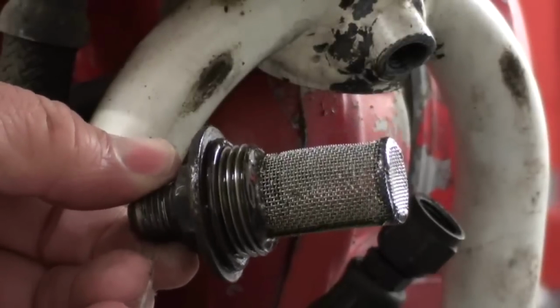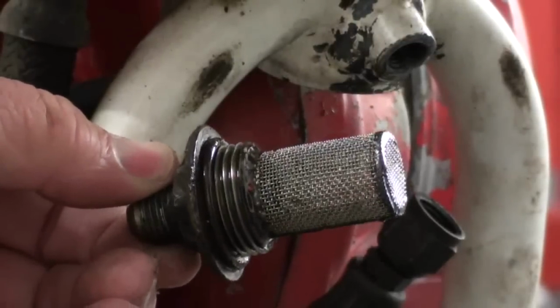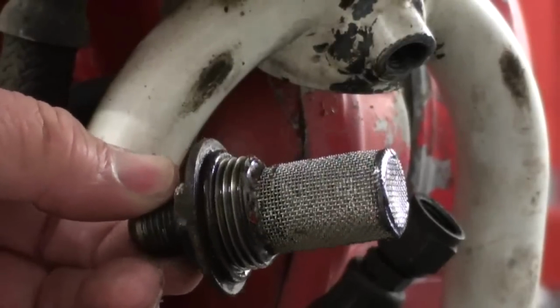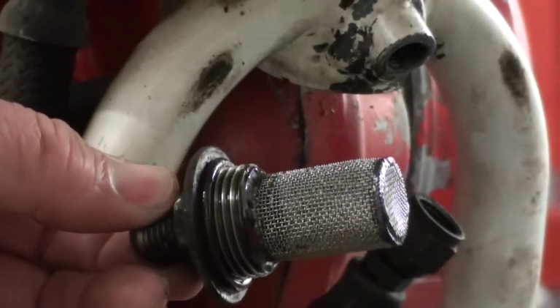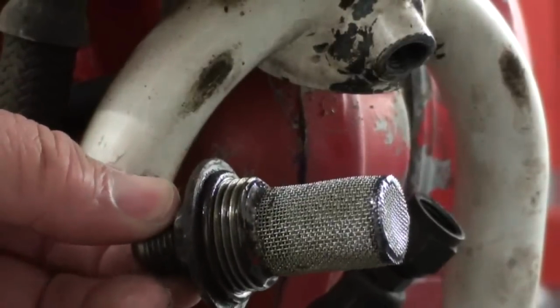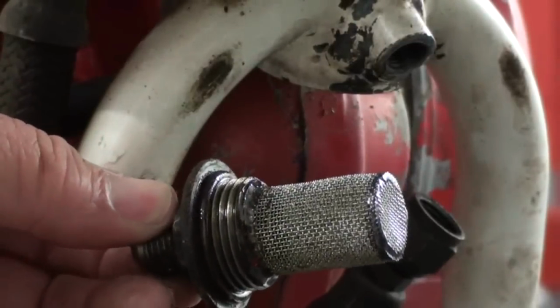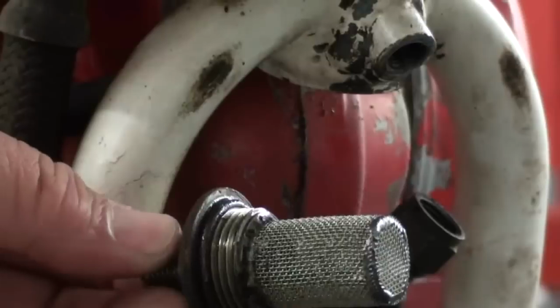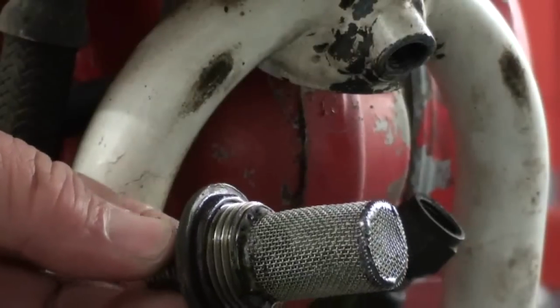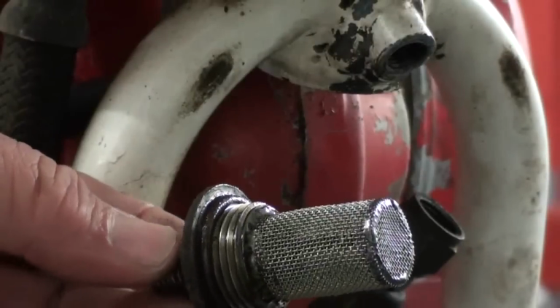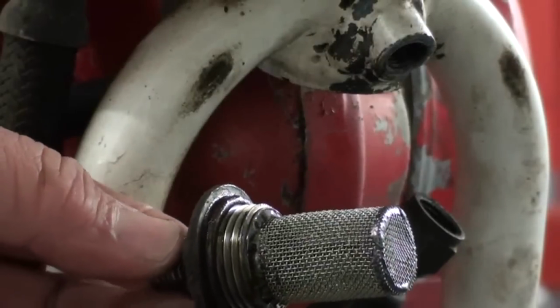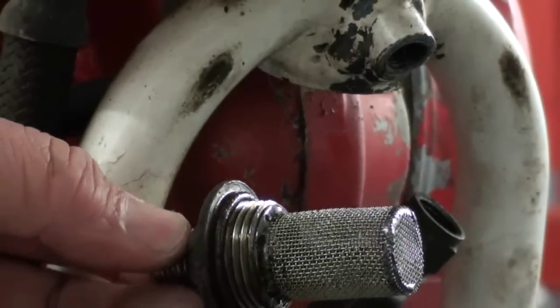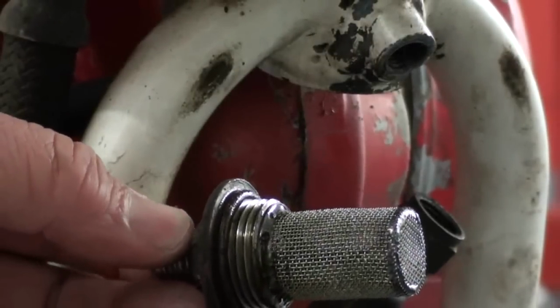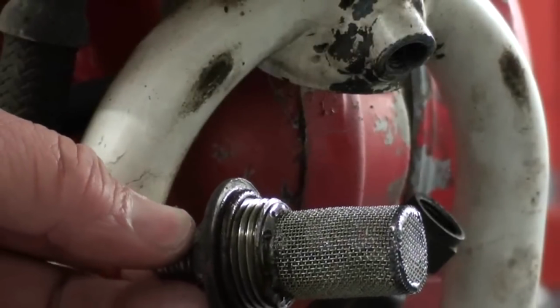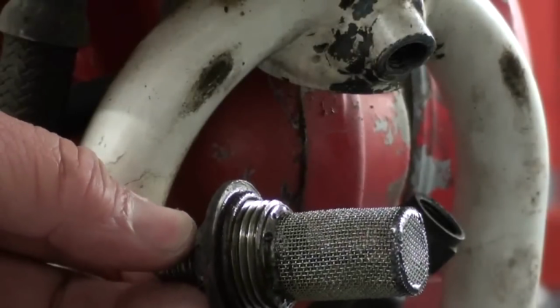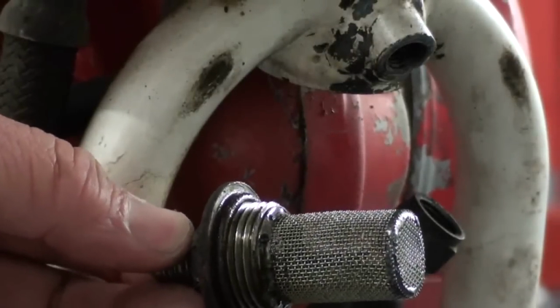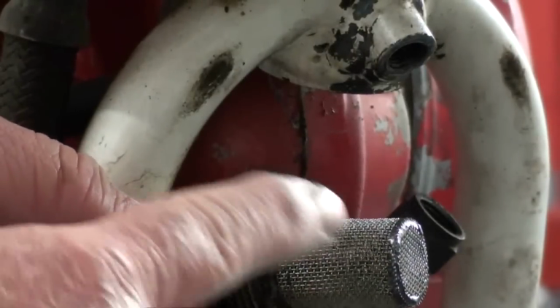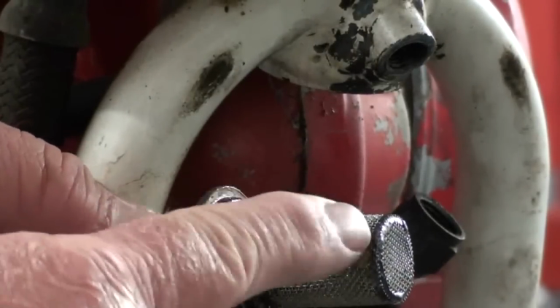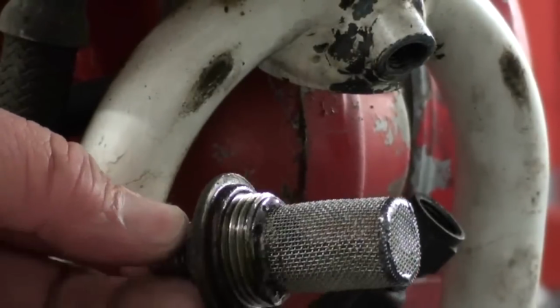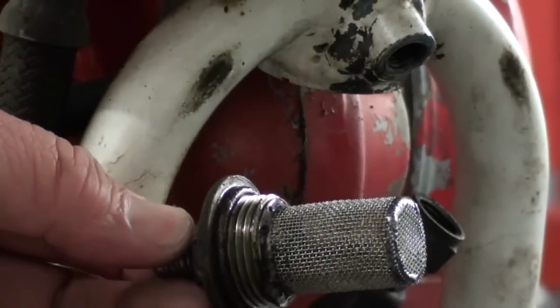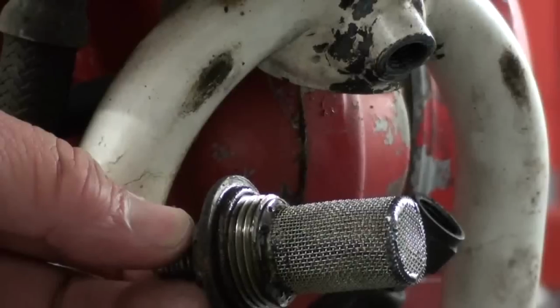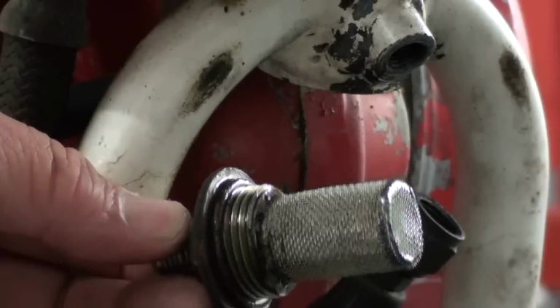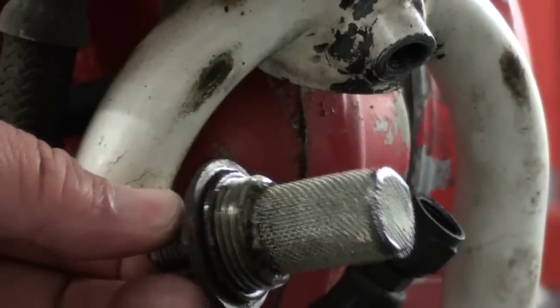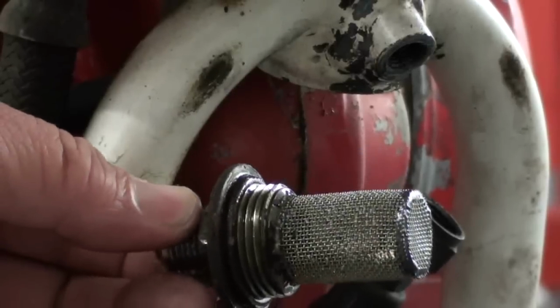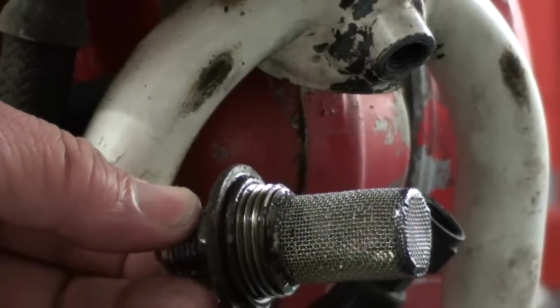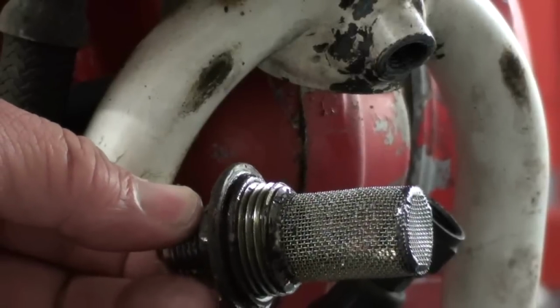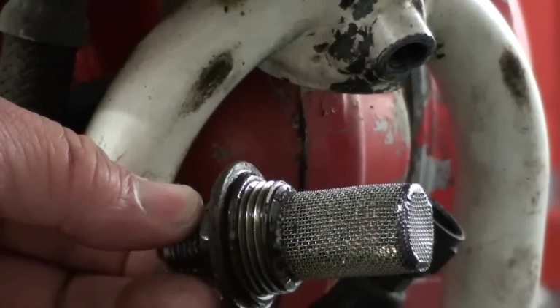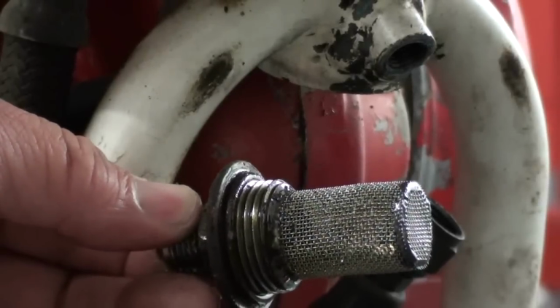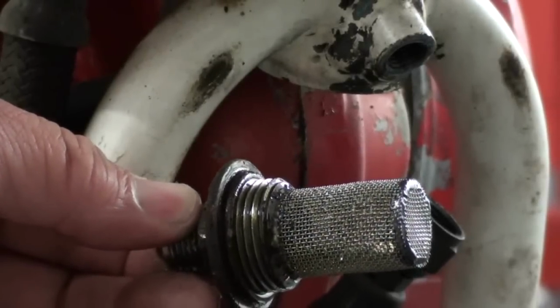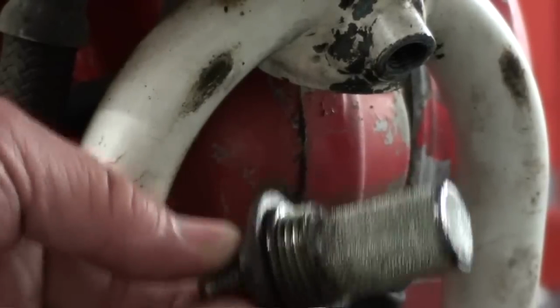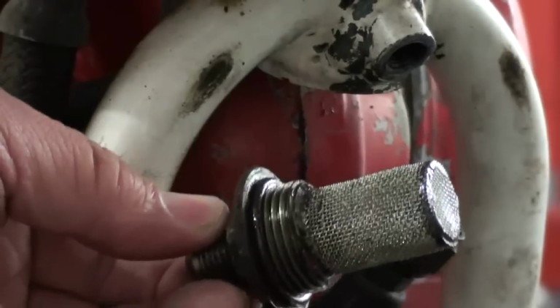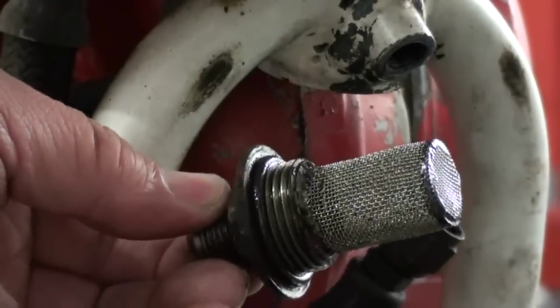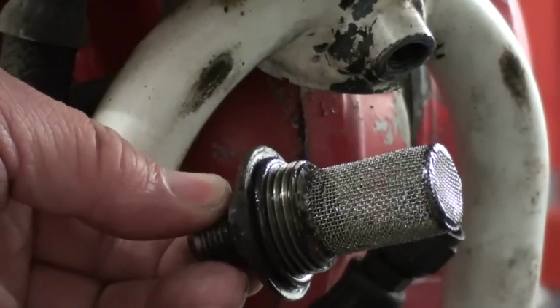You can see why this is pretty important and how it can be overlooked — especially if you have one where you've smoked a clutch. All that clutch material is going to get caught in that screen, and if it does it can obstruct it, starve the engine for oil, and damage it. So be sure you check this every so often.